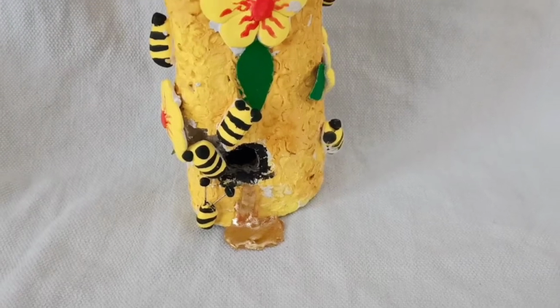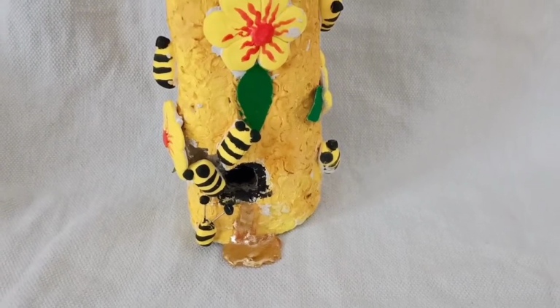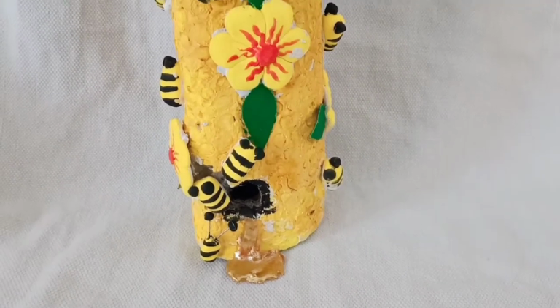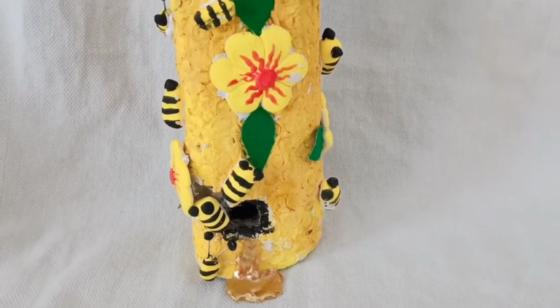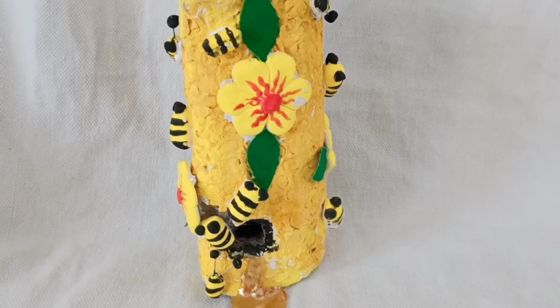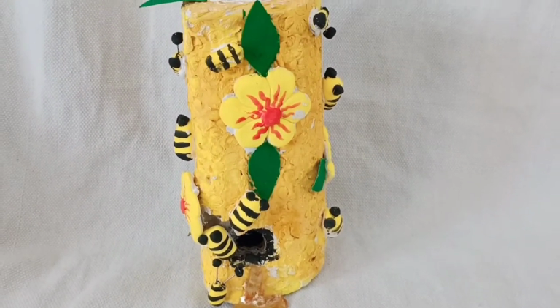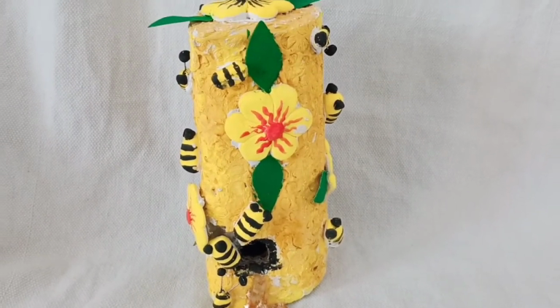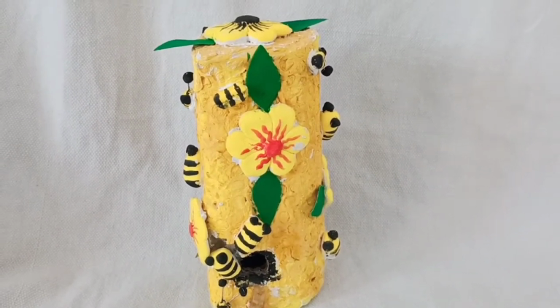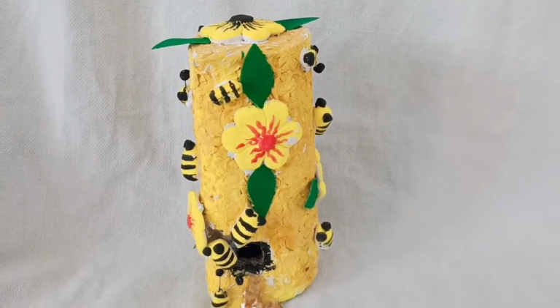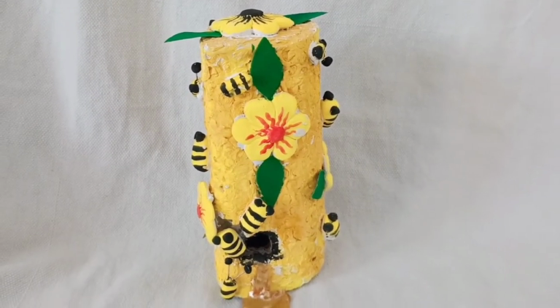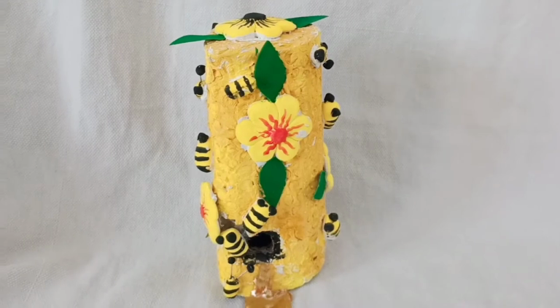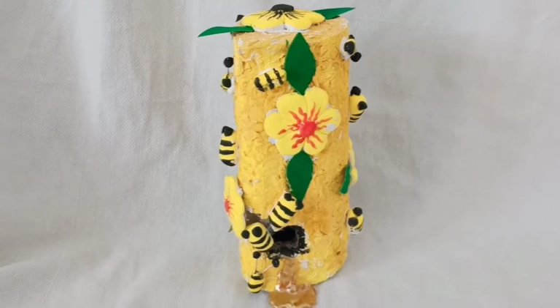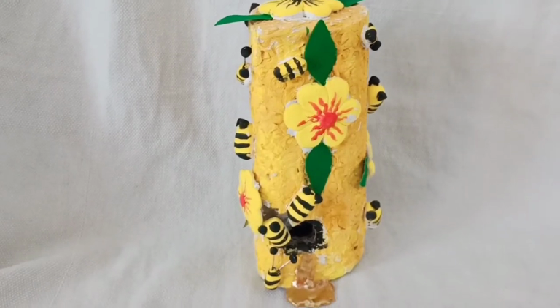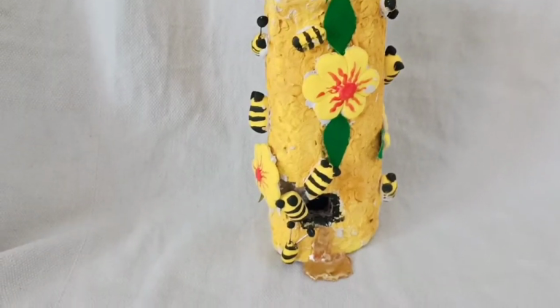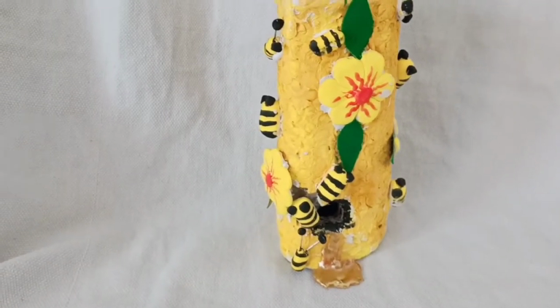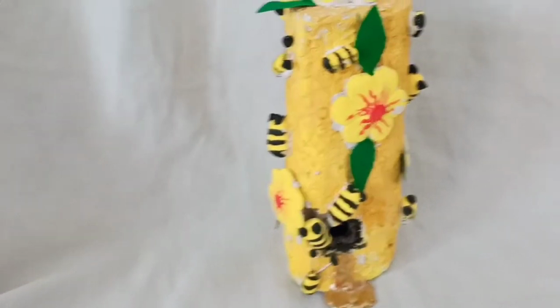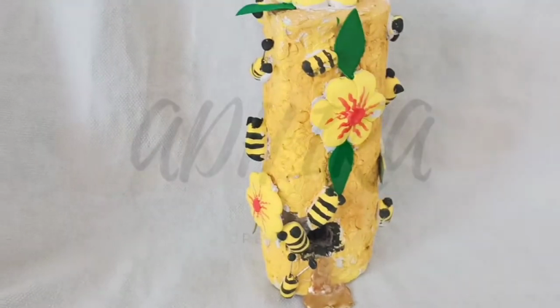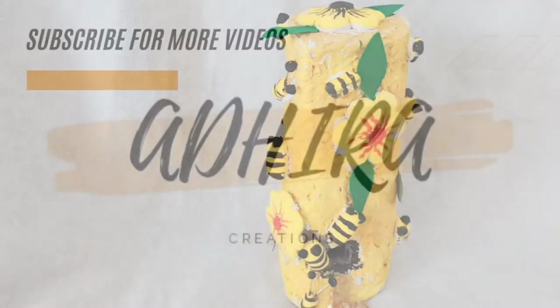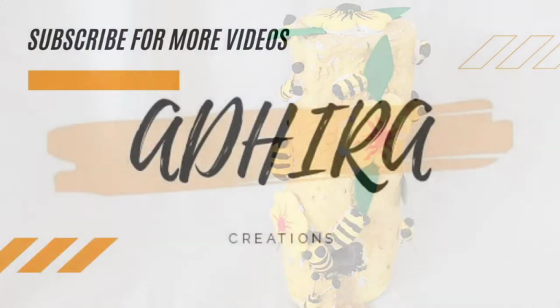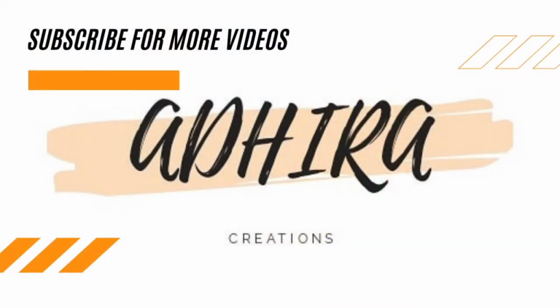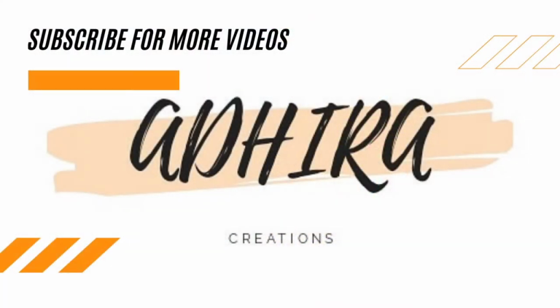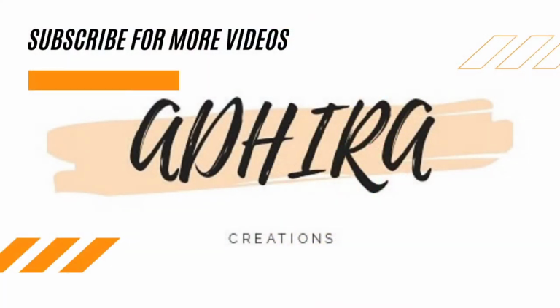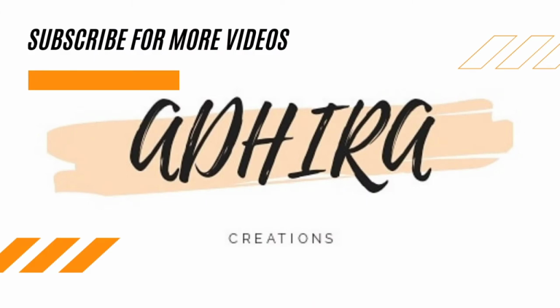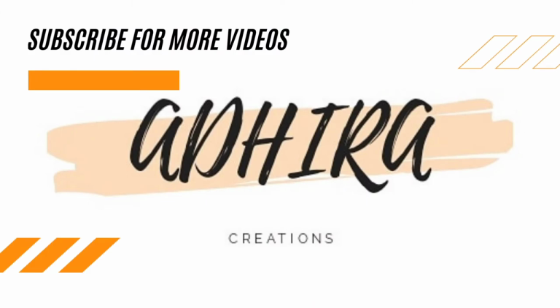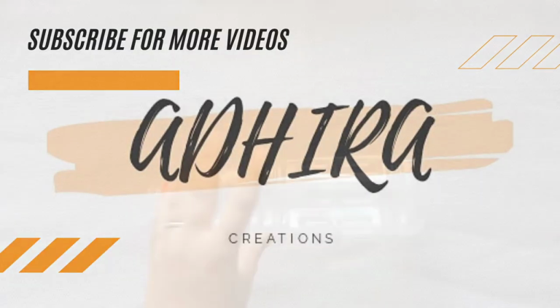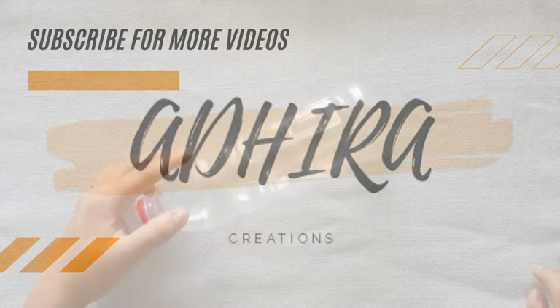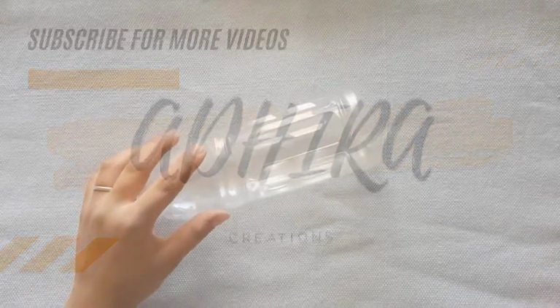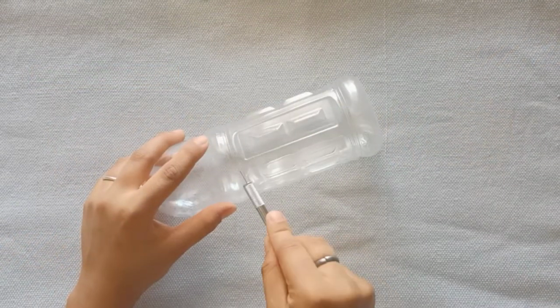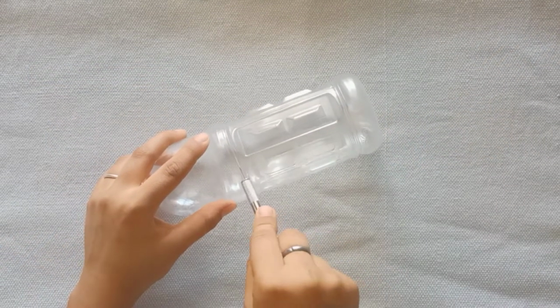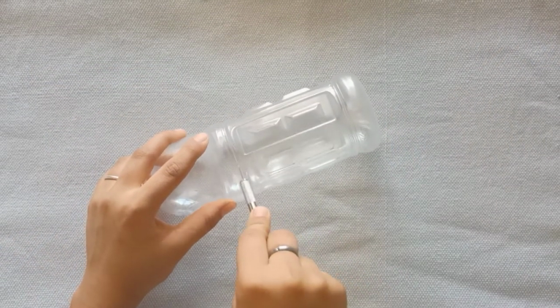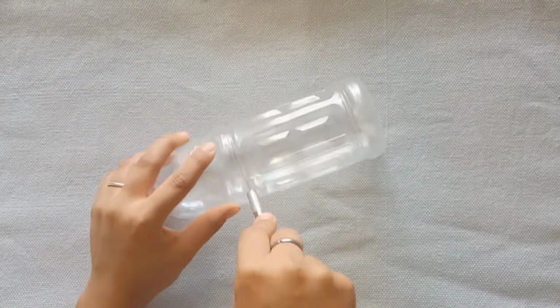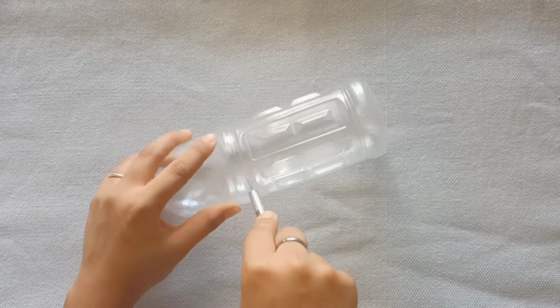Hello everyone, welcome back to my channel. In today's video we are going to learn how to make this beautiful home decor. If you are new here, please consider subscribing to my channel and also hit the bell icon to stay updated. Here I have a plastic bottle and I will cut it in half.